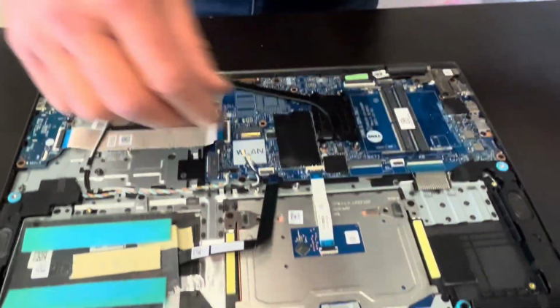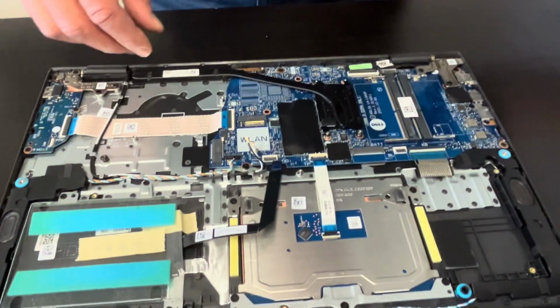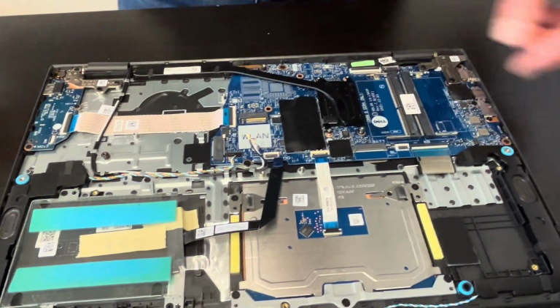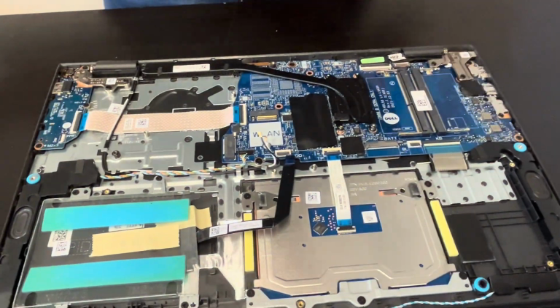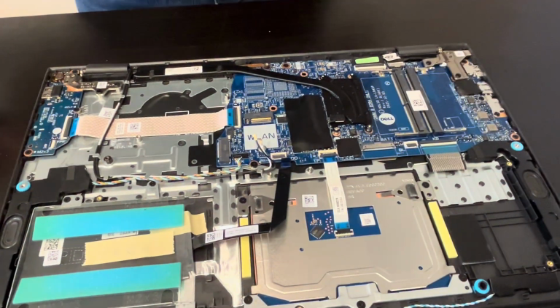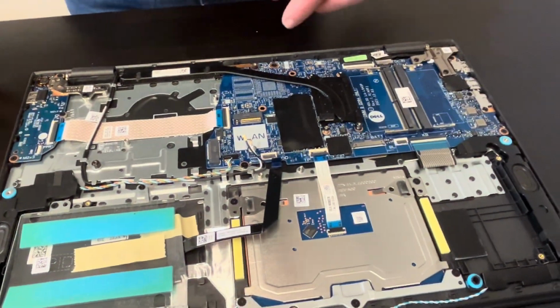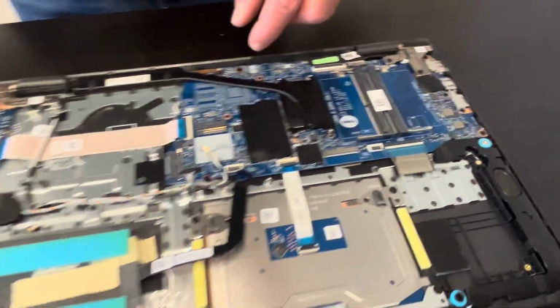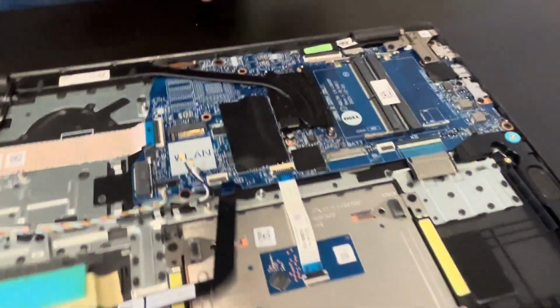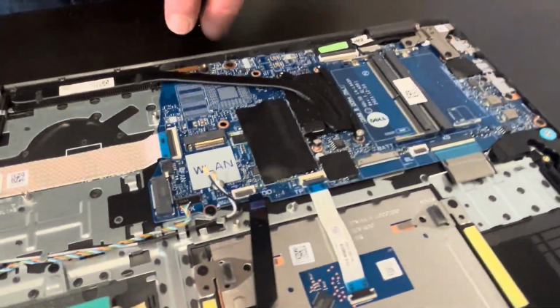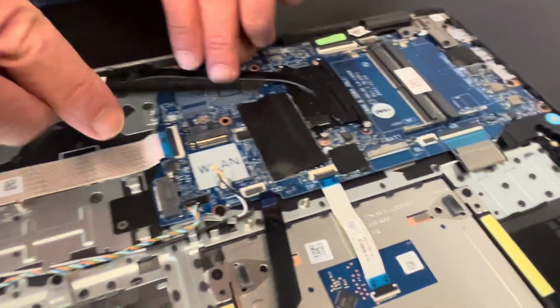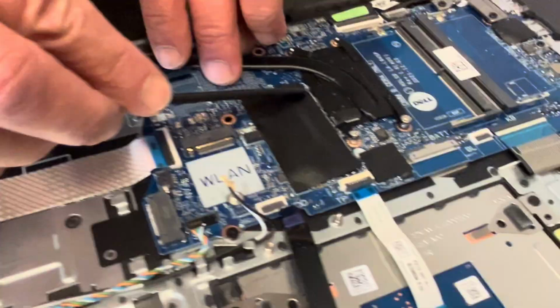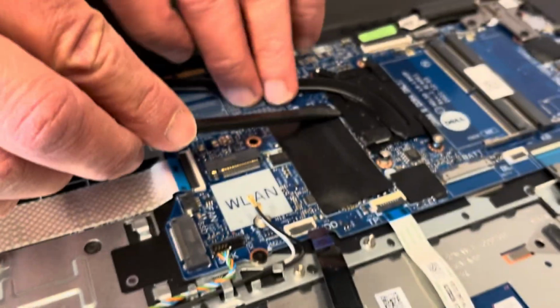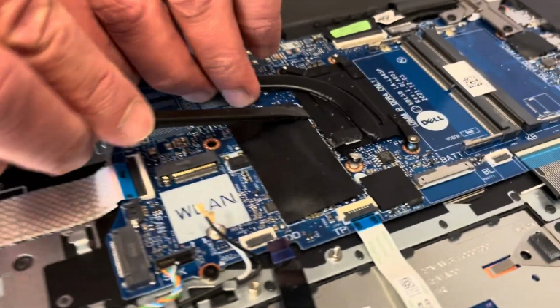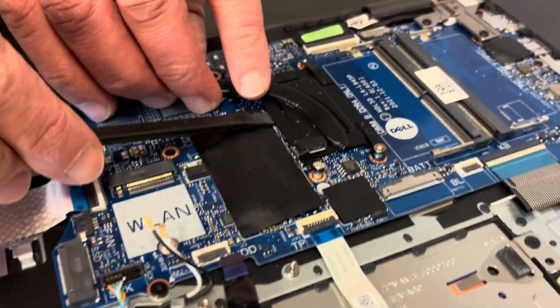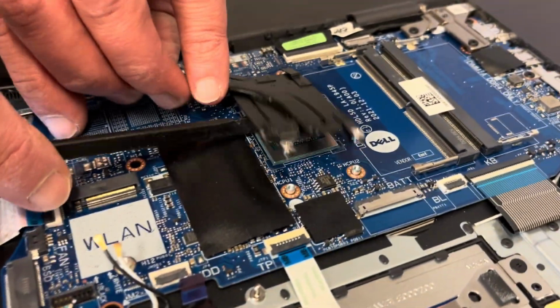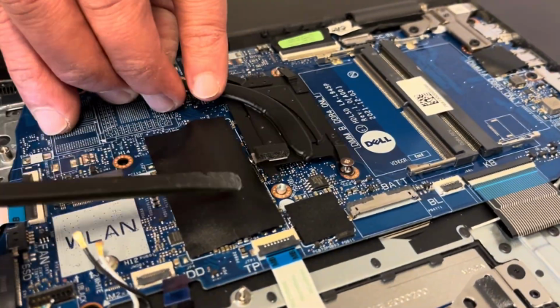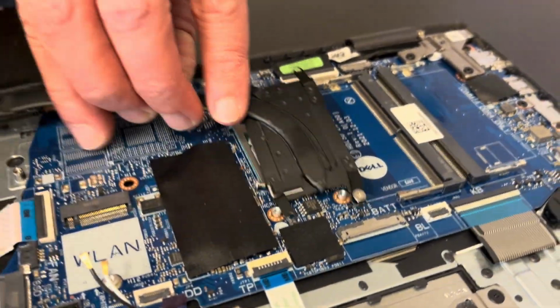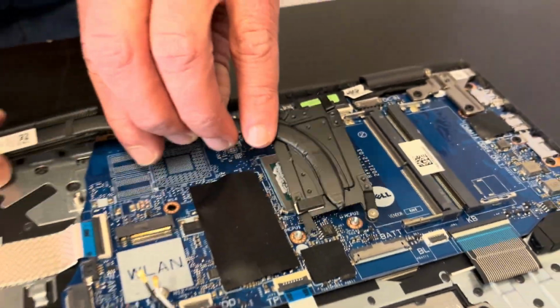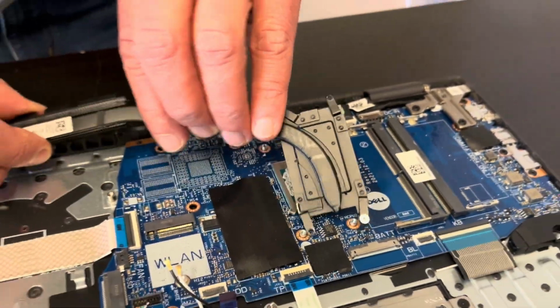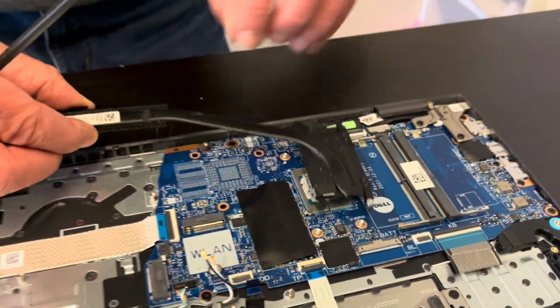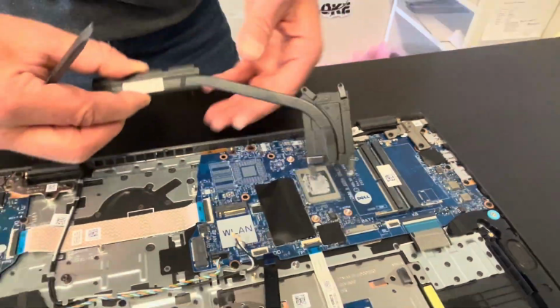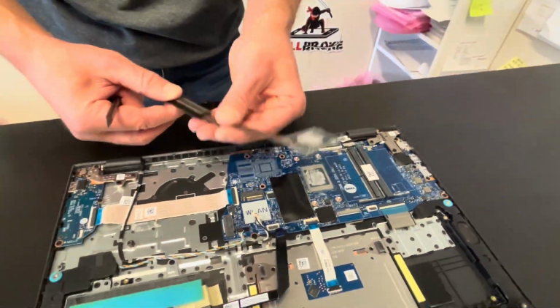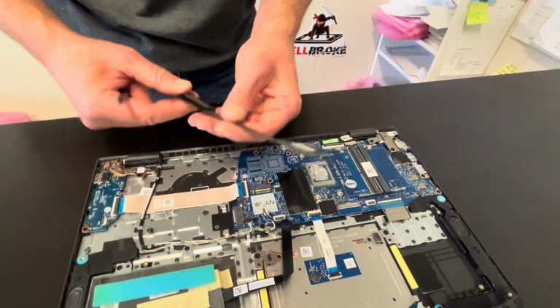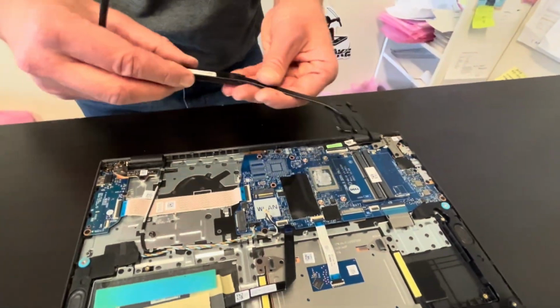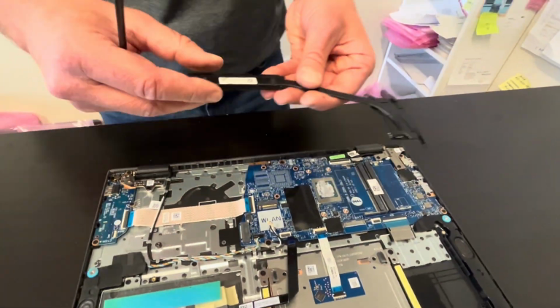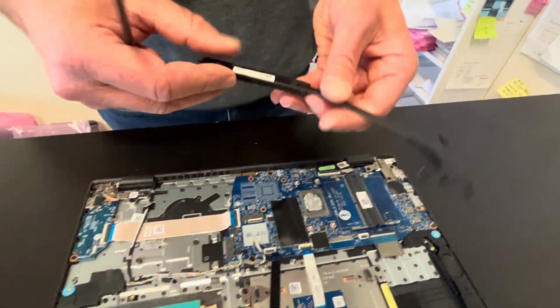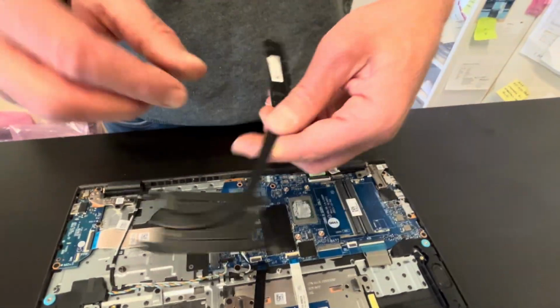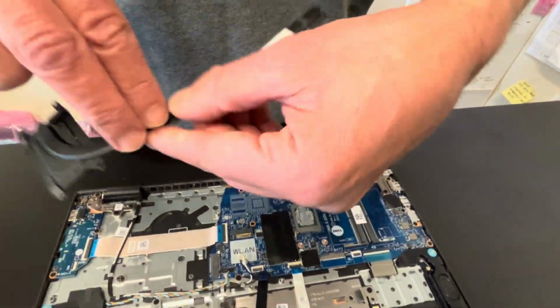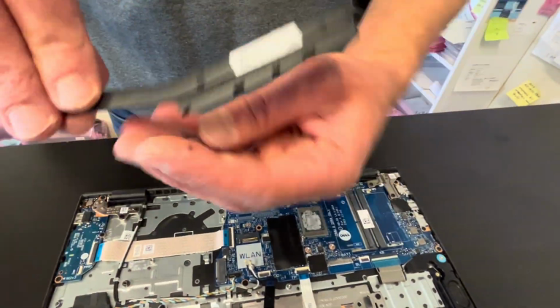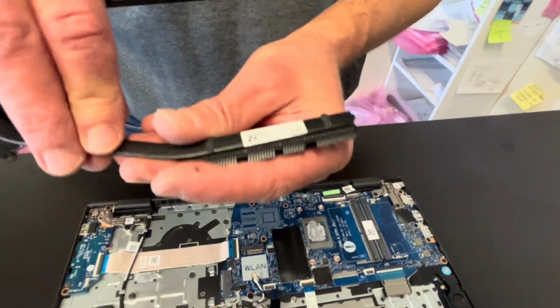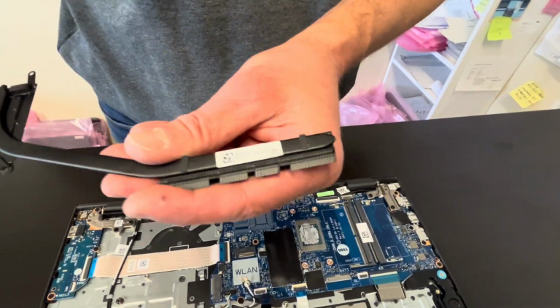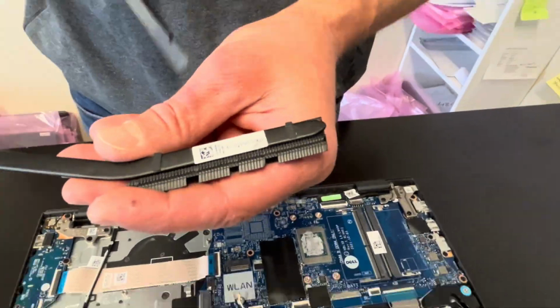Now we can take out the heat sink. Don't bend it — be very careful, because if you bent it, it won't work anymore. Here we have the part number.